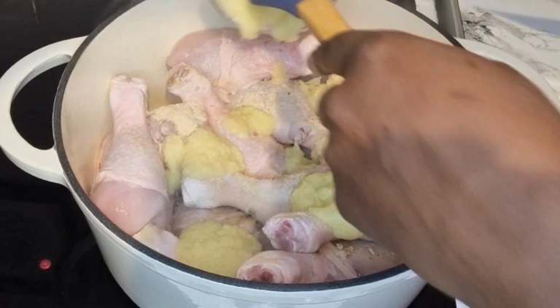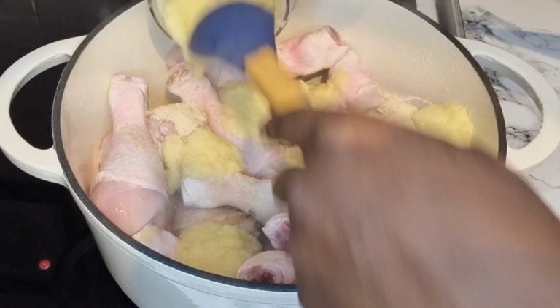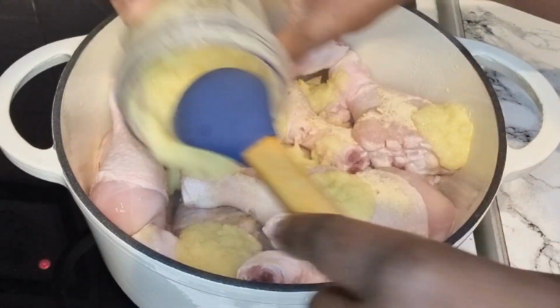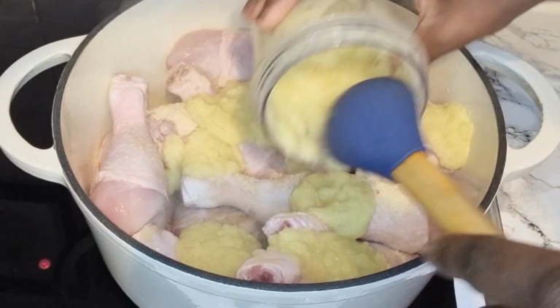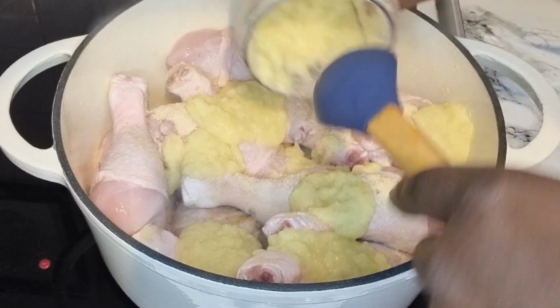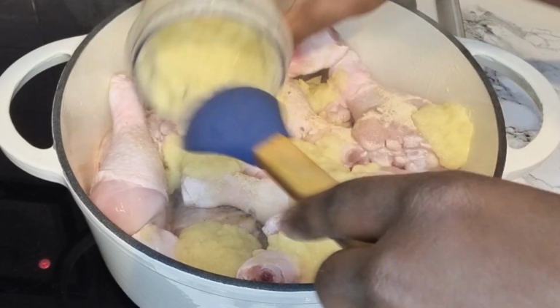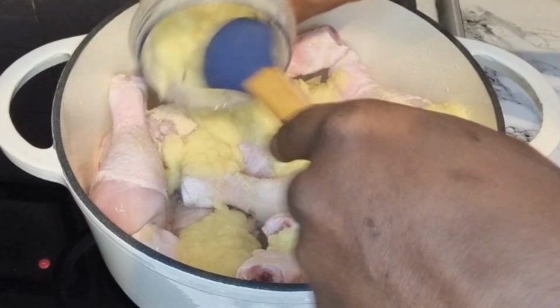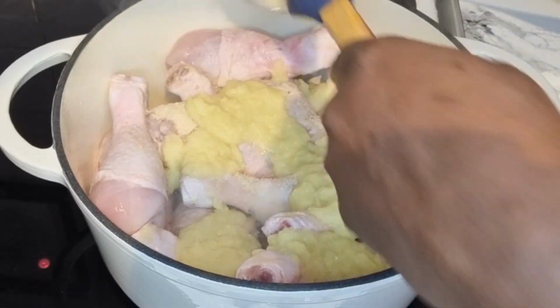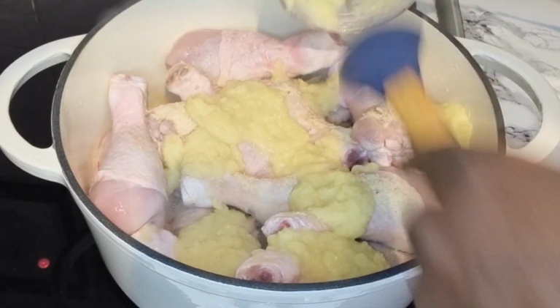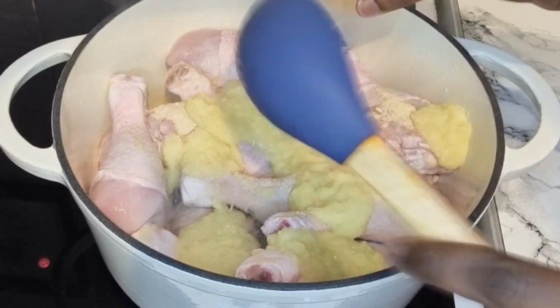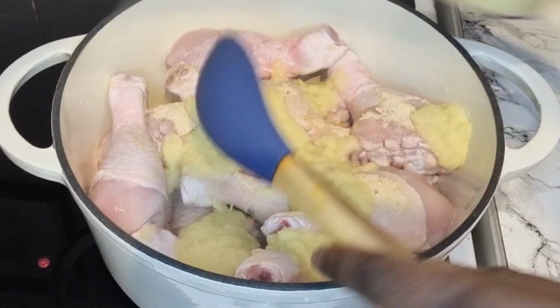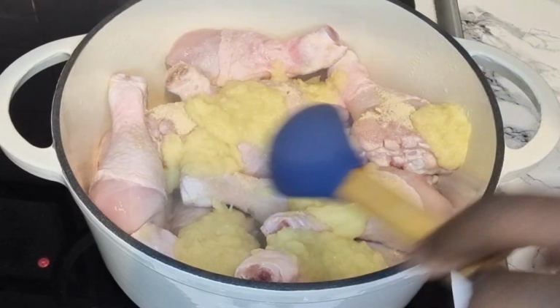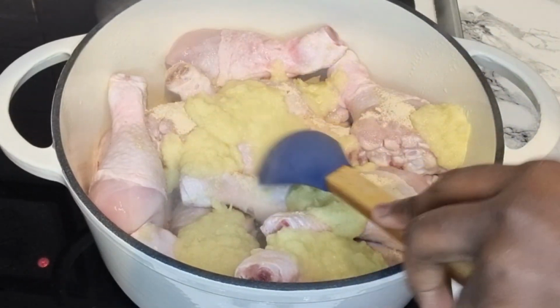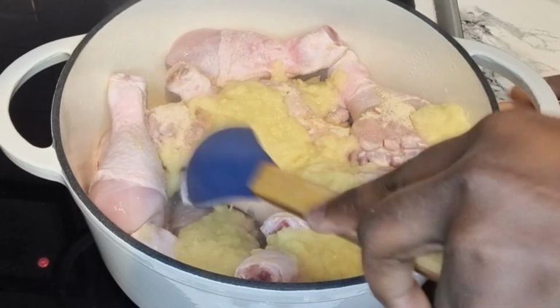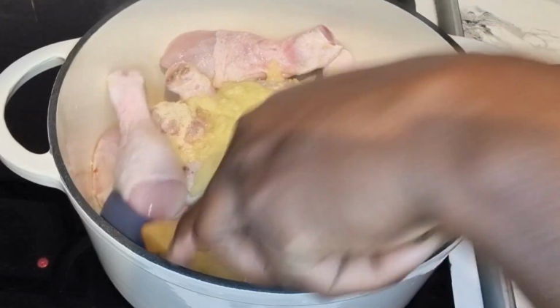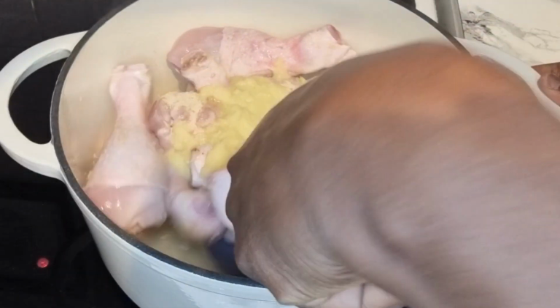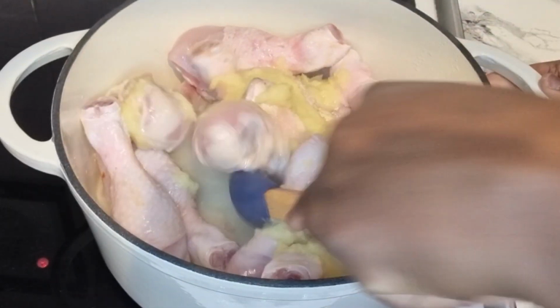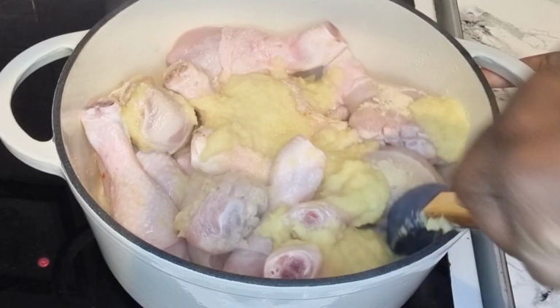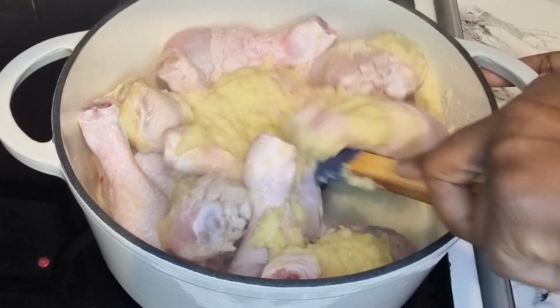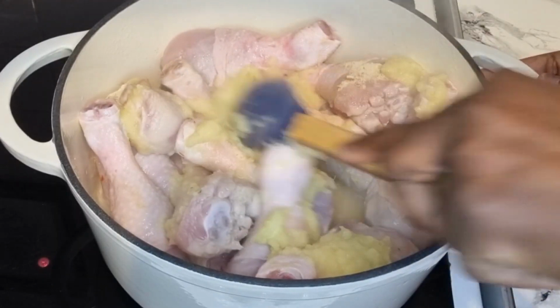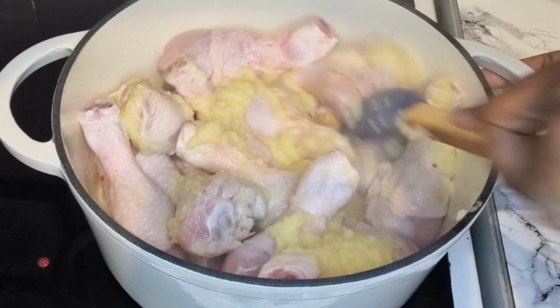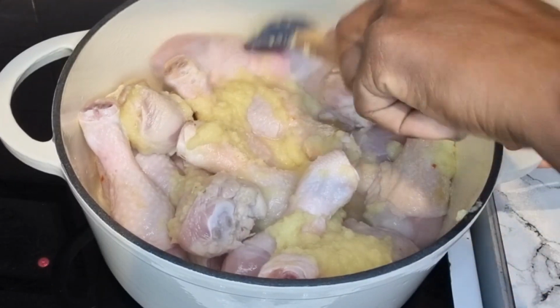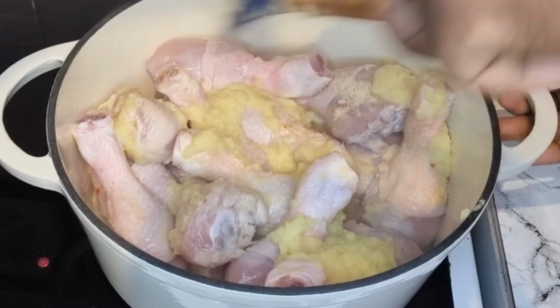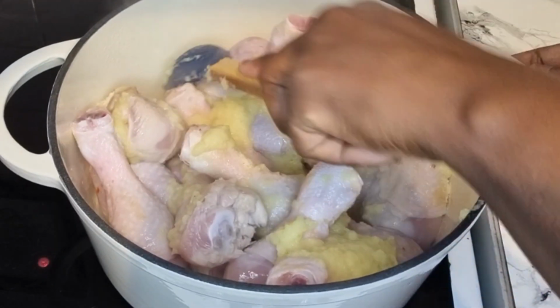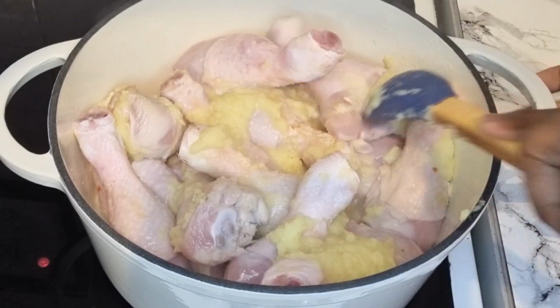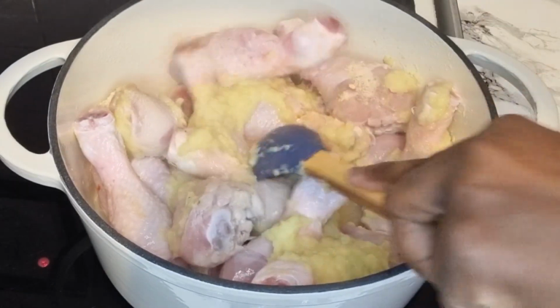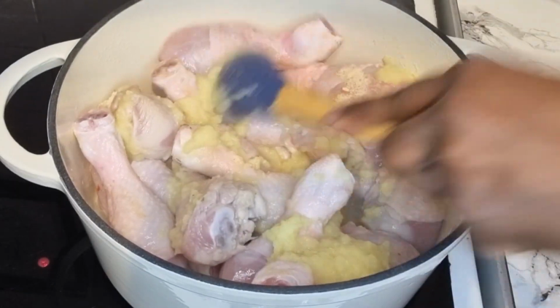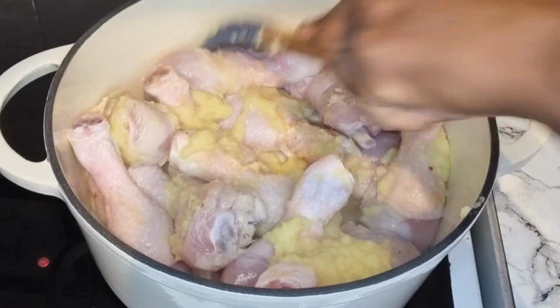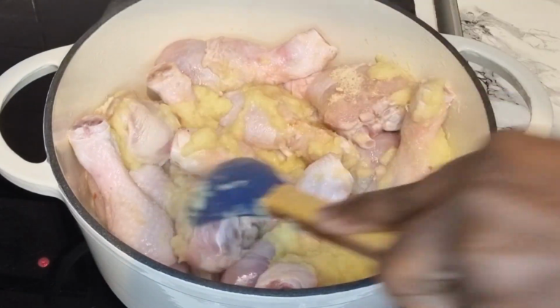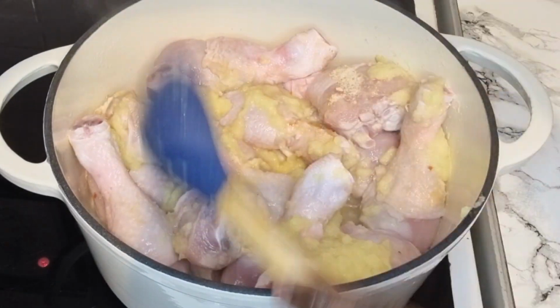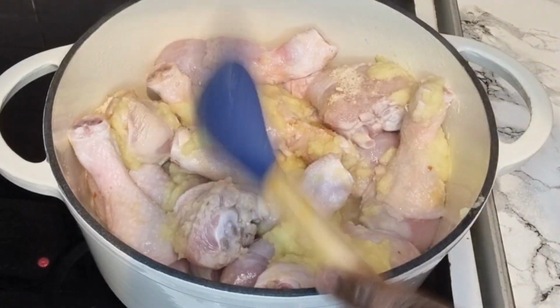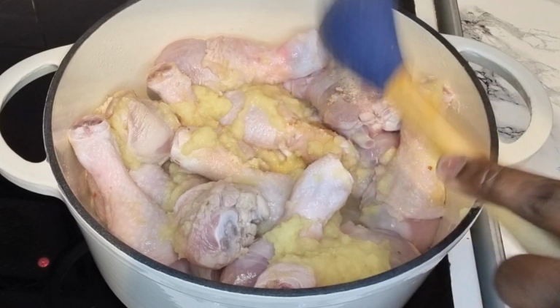This is going to make your chicken so tasty! So don't forget to blend your garlic, ginger, and onion as well. Give this a stir just to make sure that the chicken is really marinated properly.